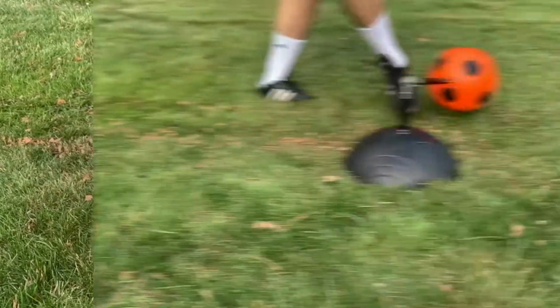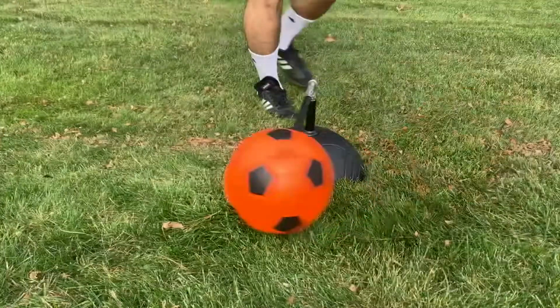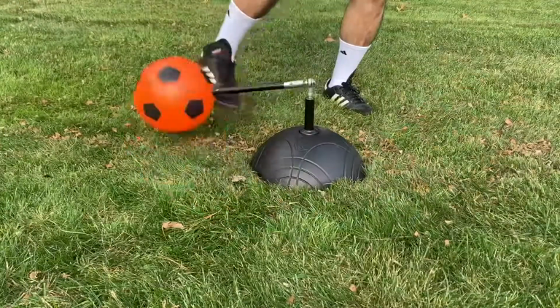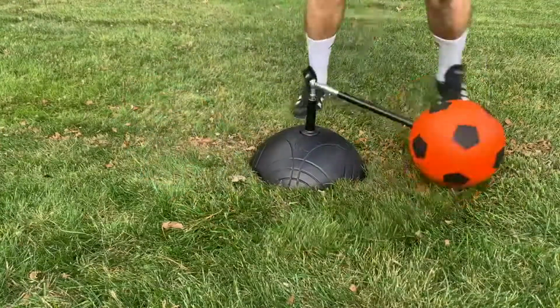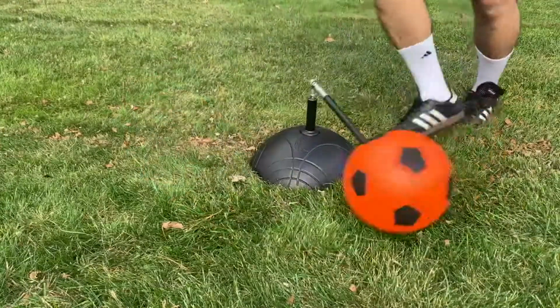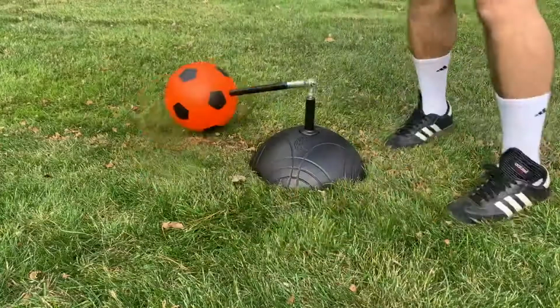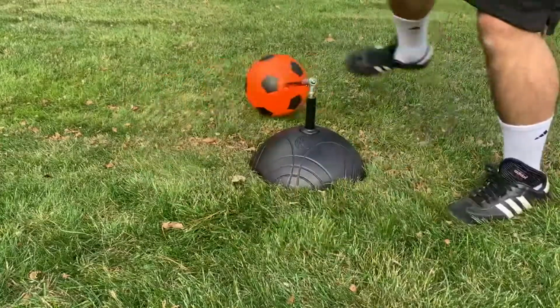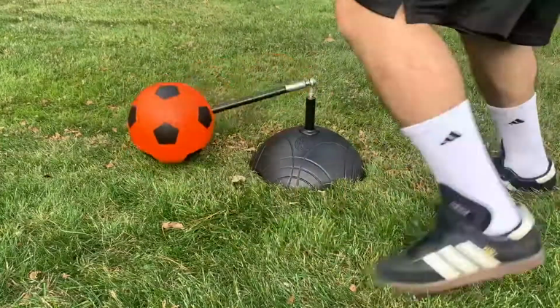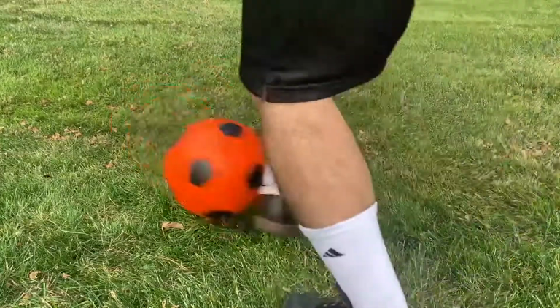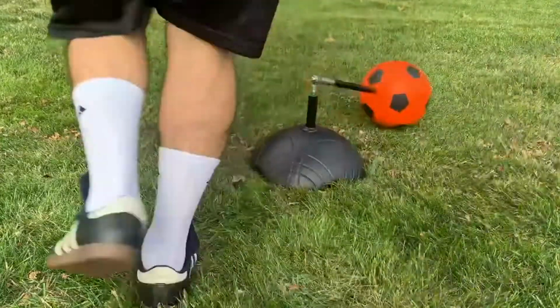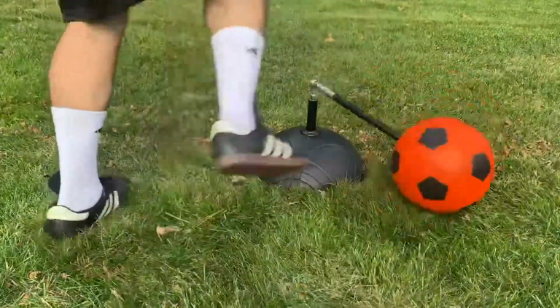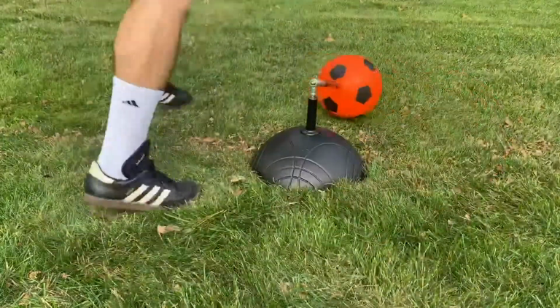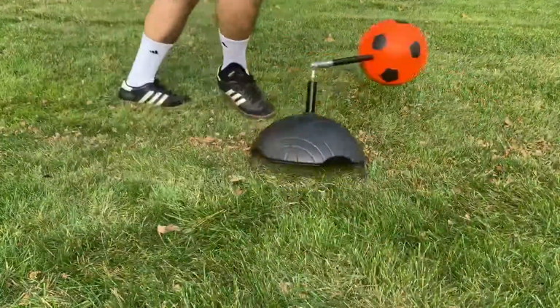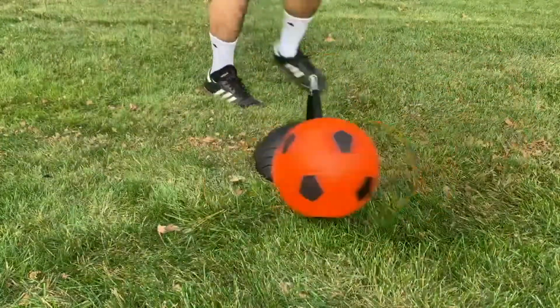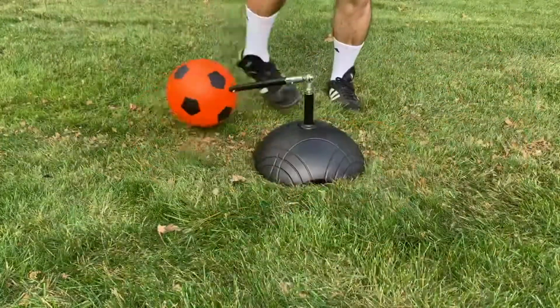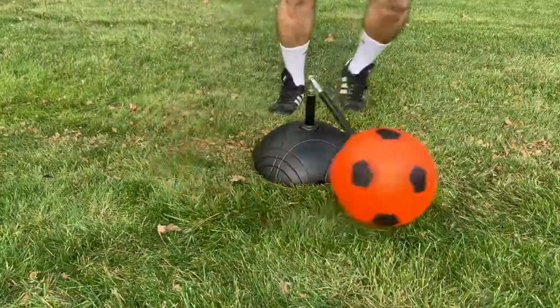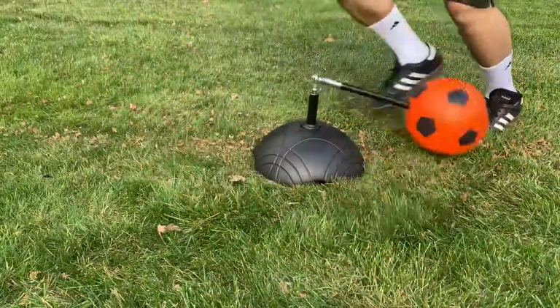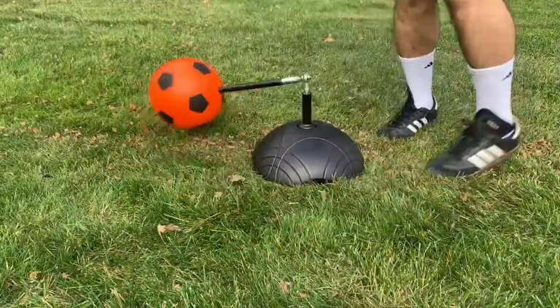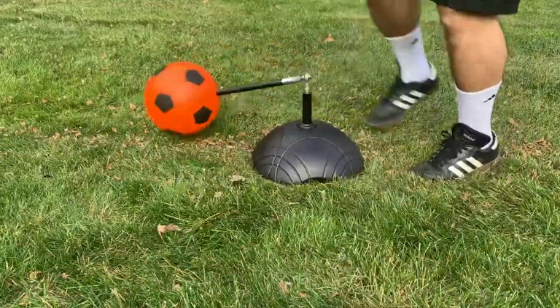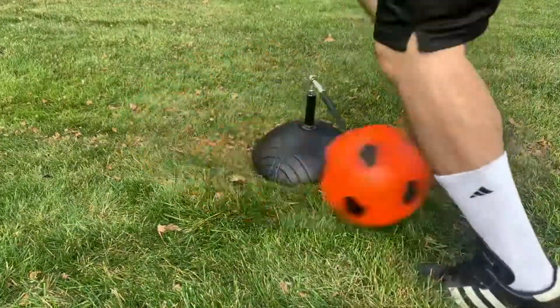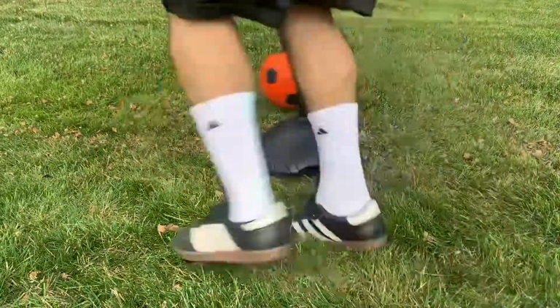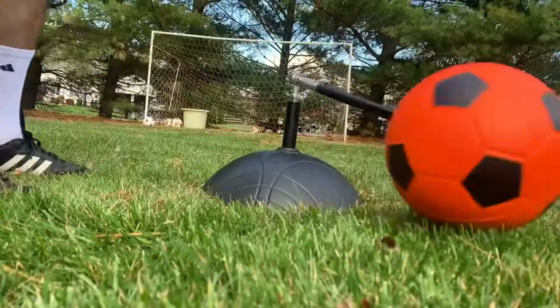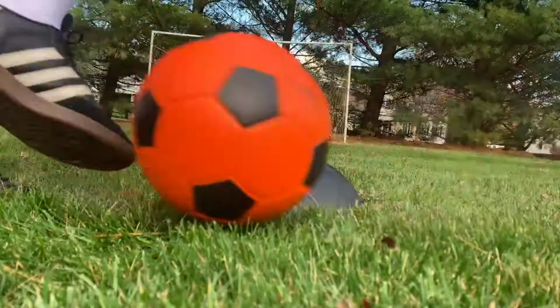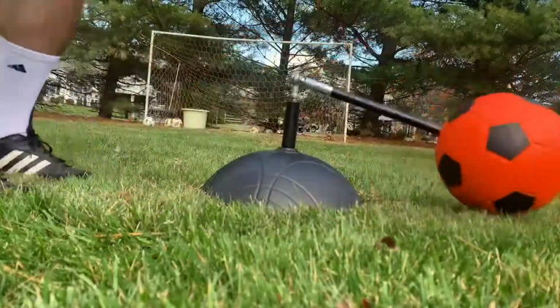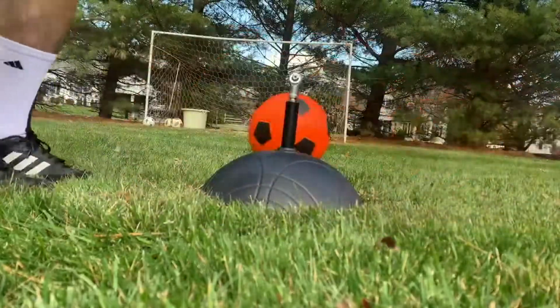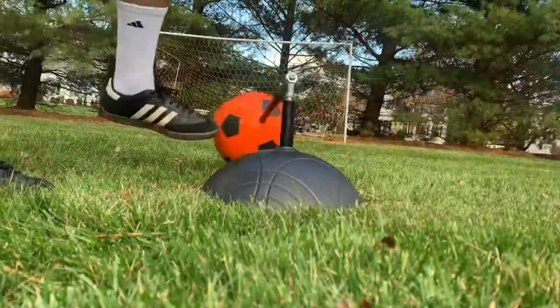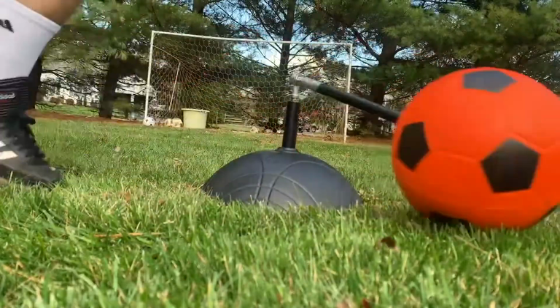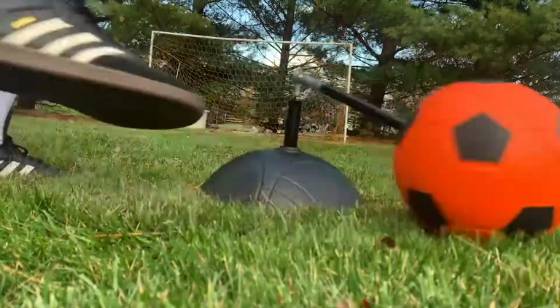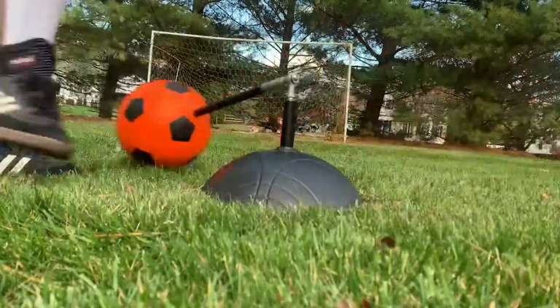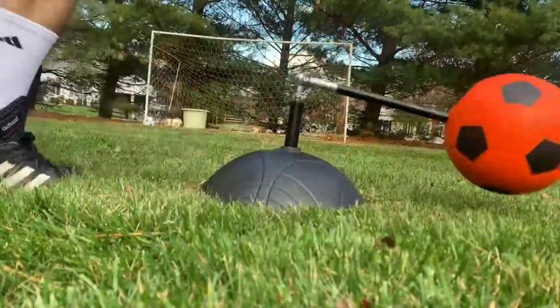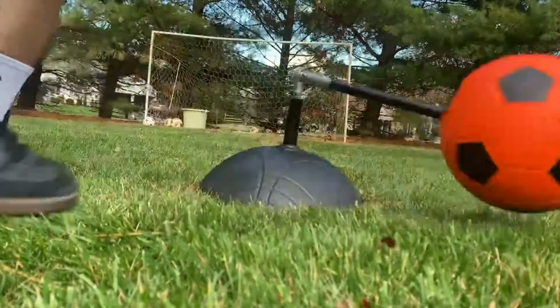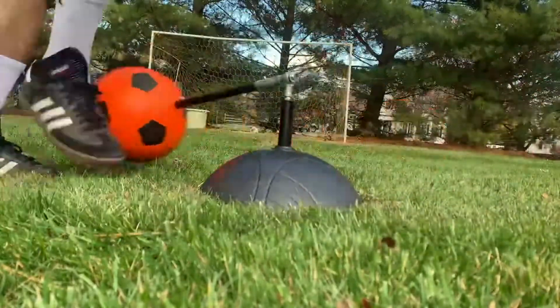Overall, this is a great soccer product that is good for outside and indoors. It works great, helps with practicing your passes, and even gives a bit of a workout after use.